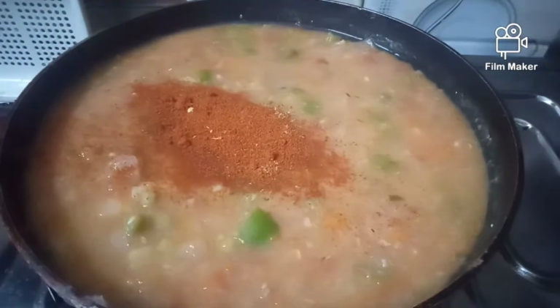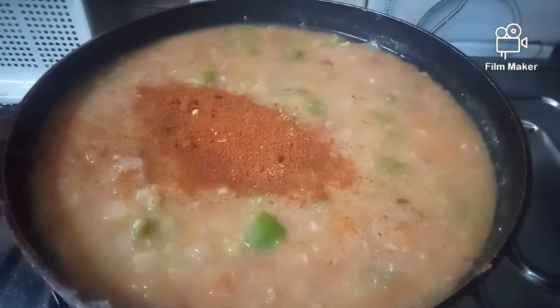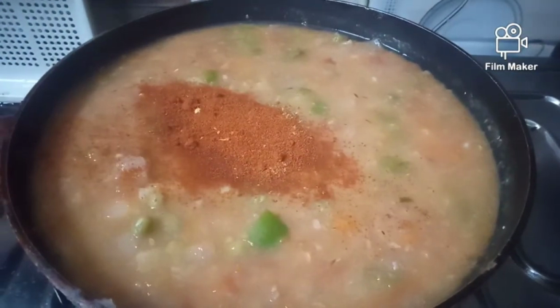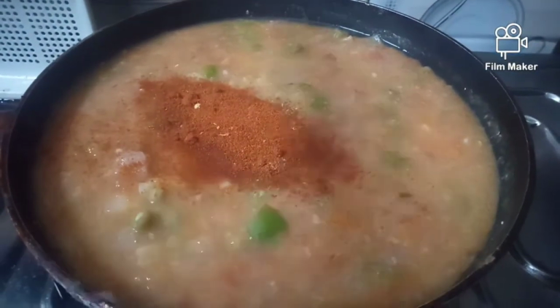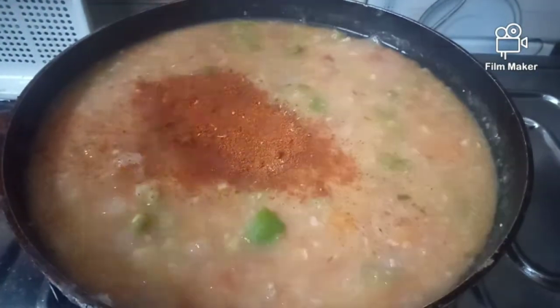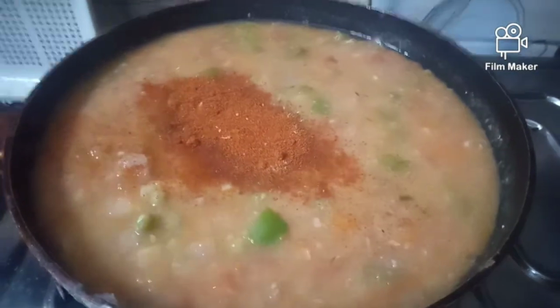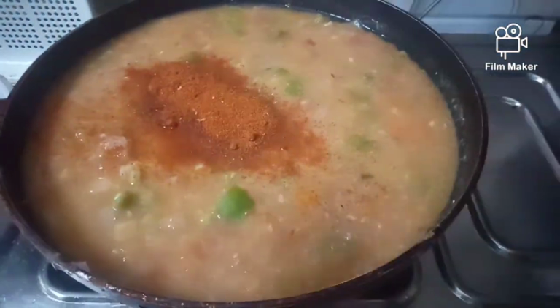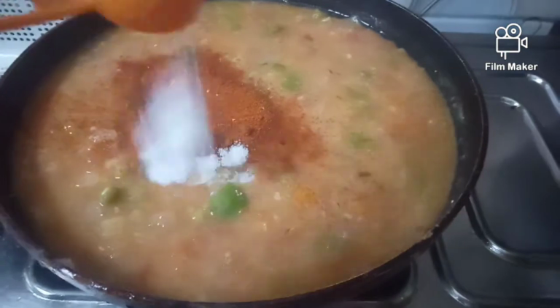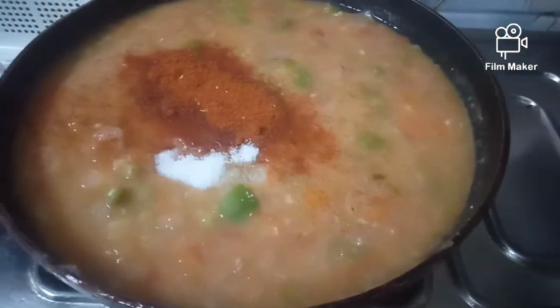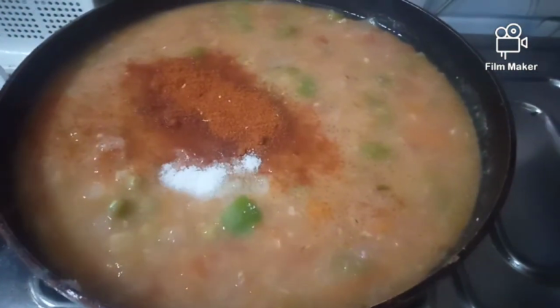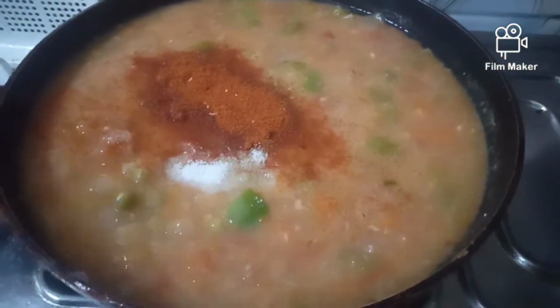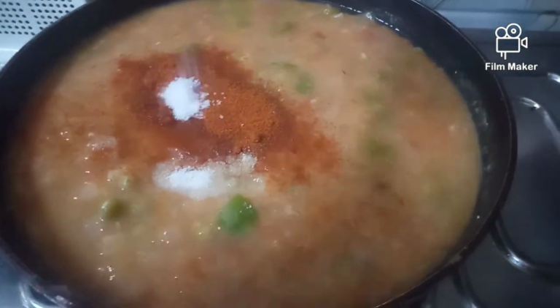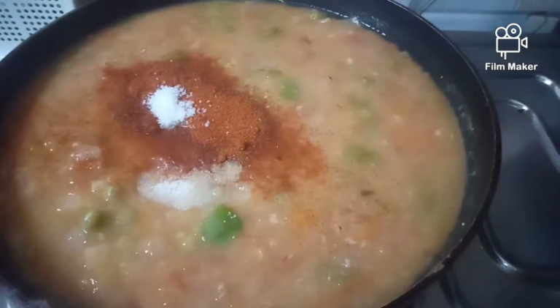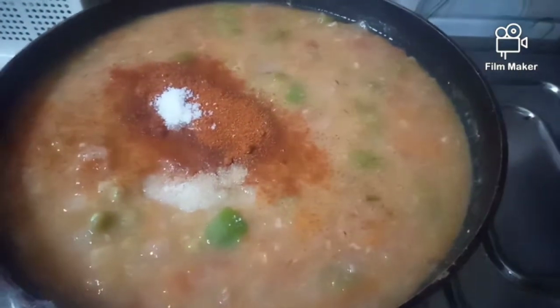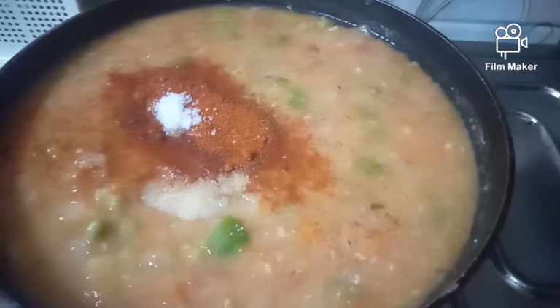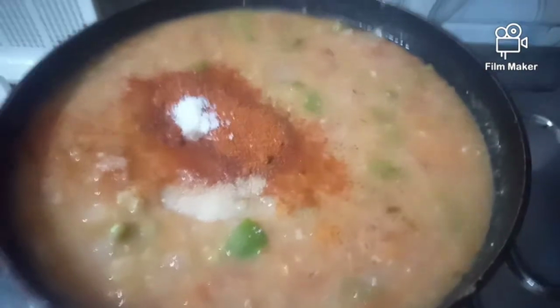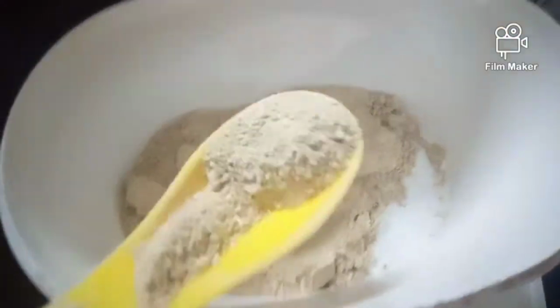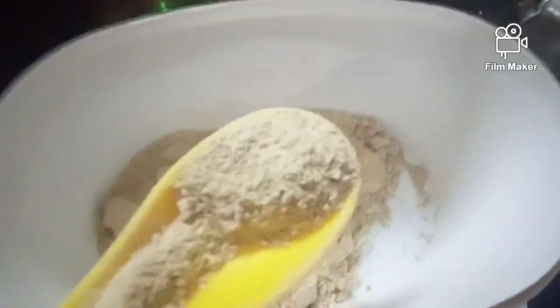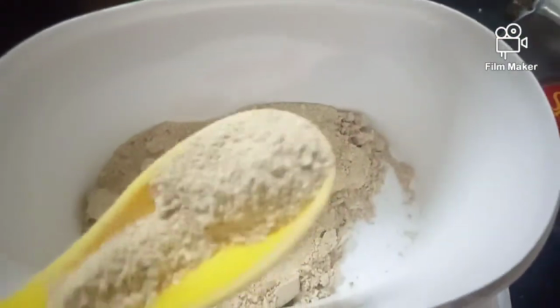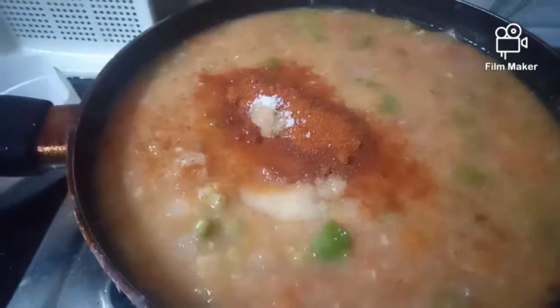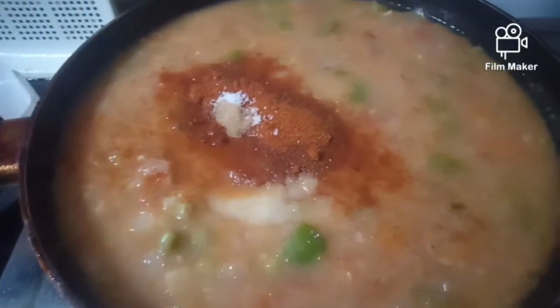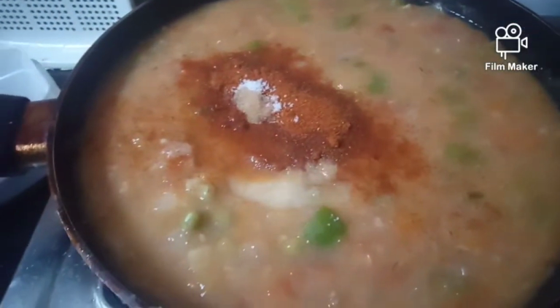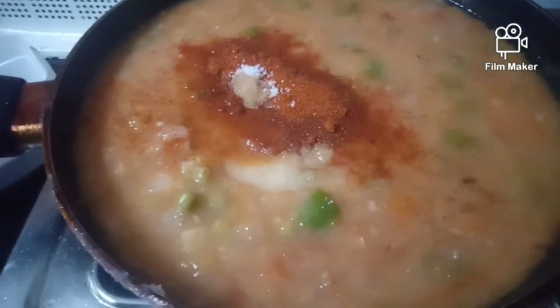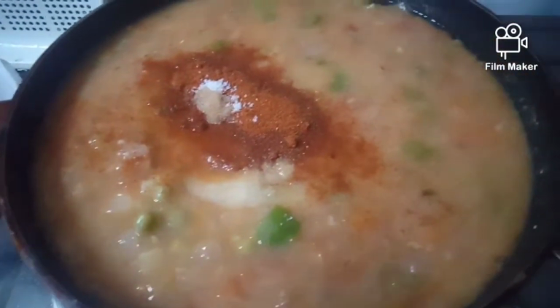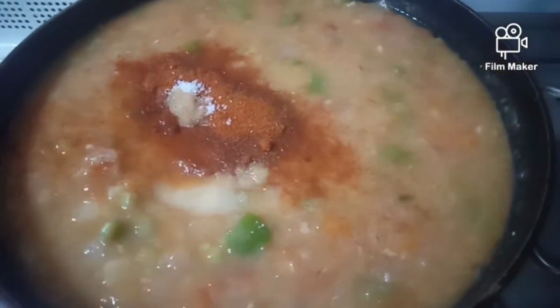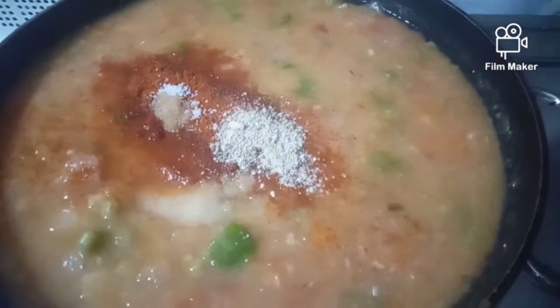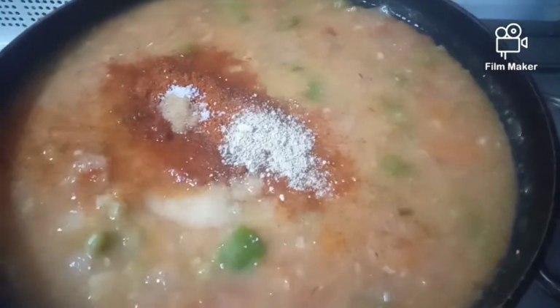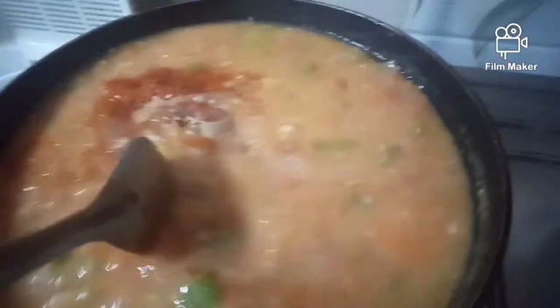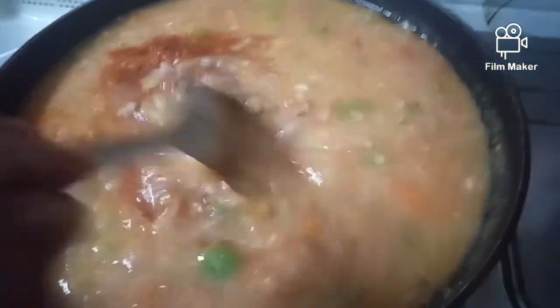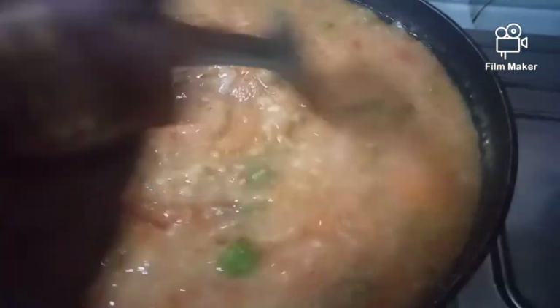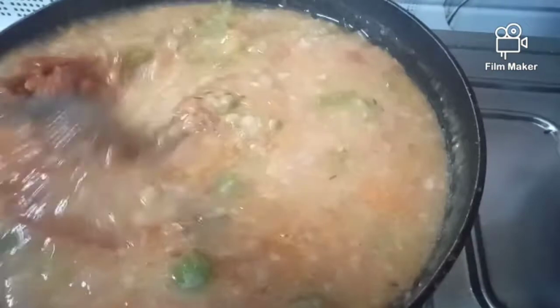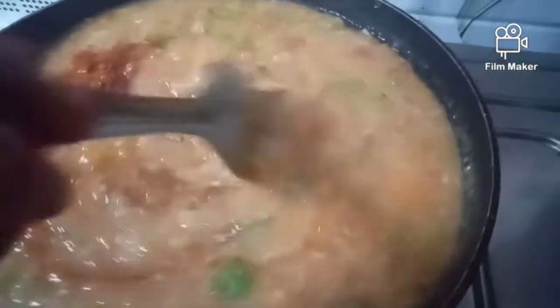We are adding some cream, spicy, and sweet. We need to make it a little bit better. We will add 1 spoon of cream.